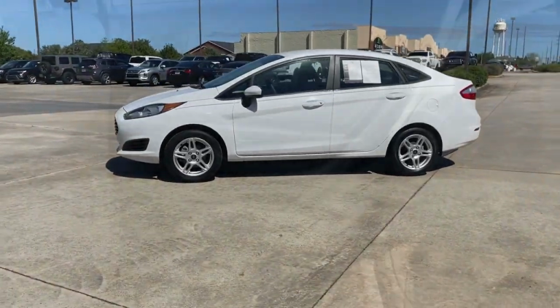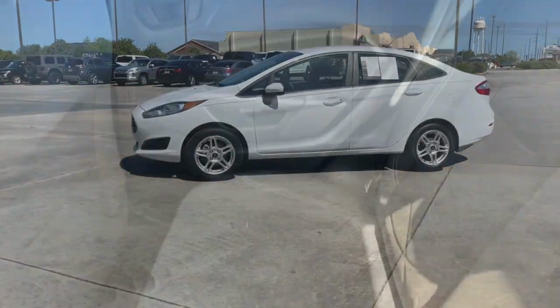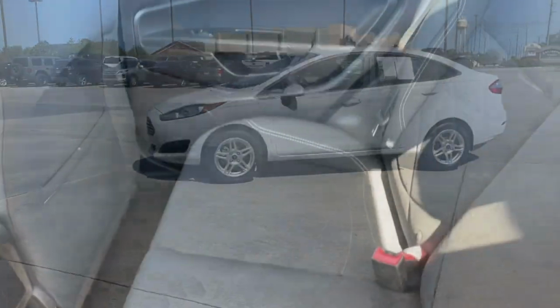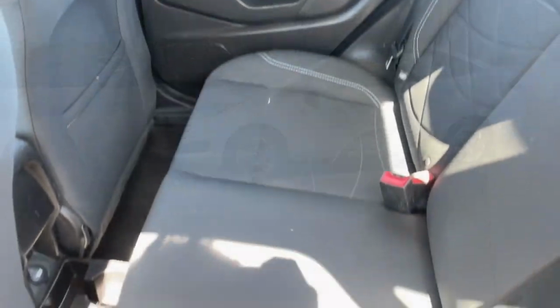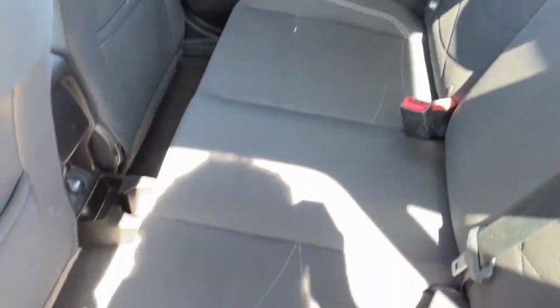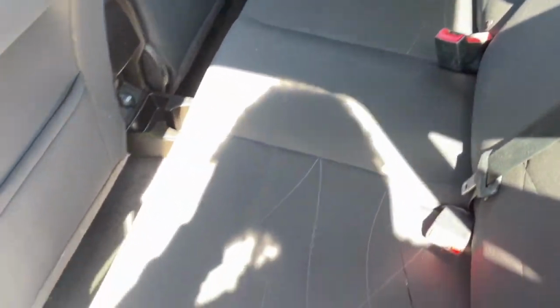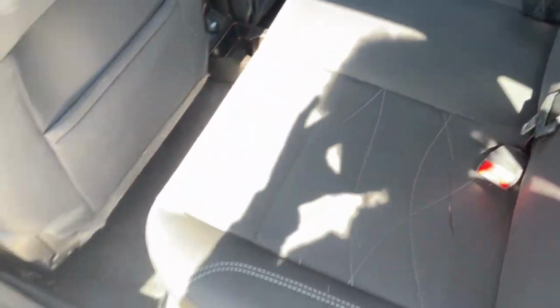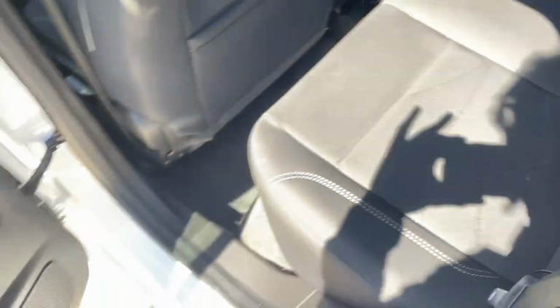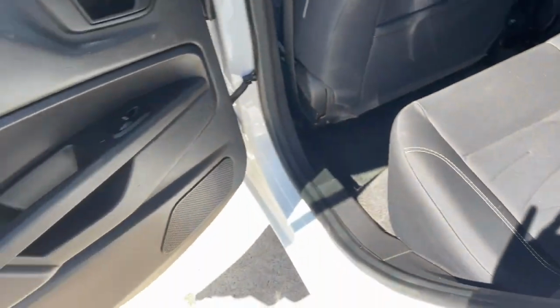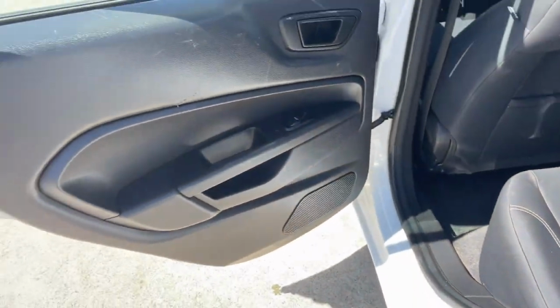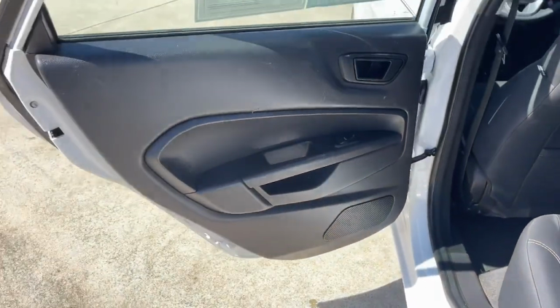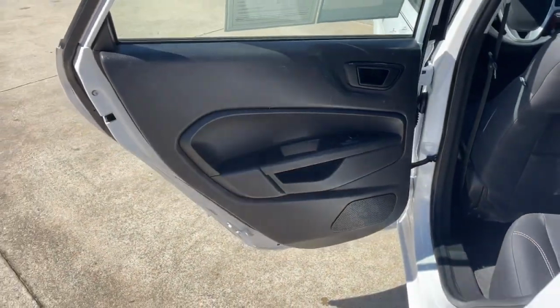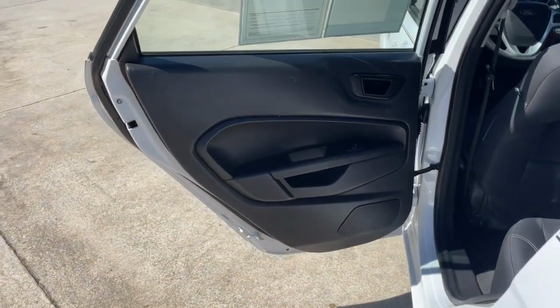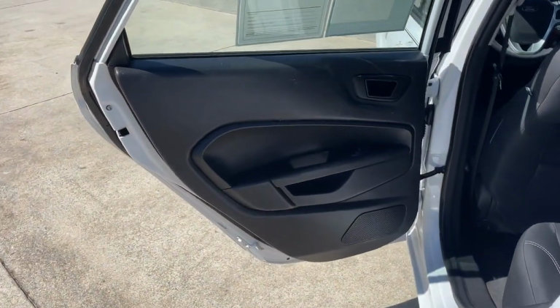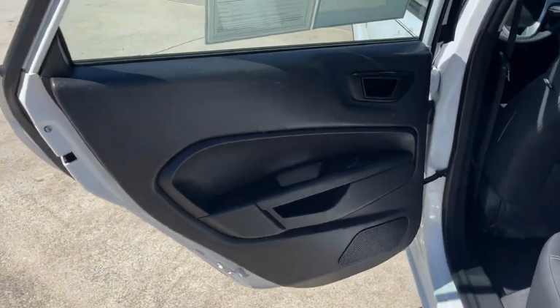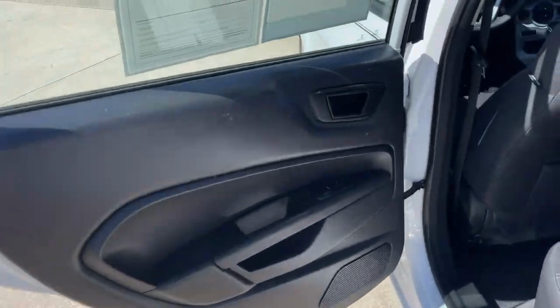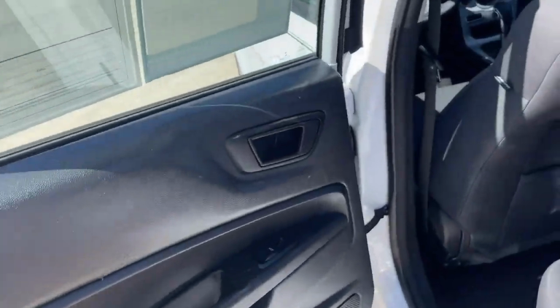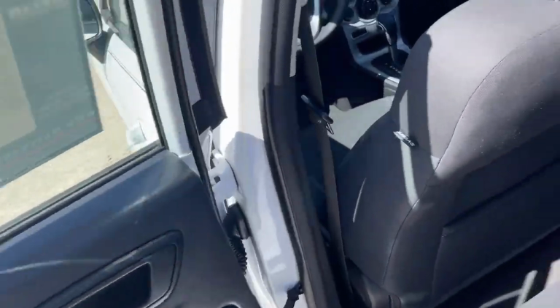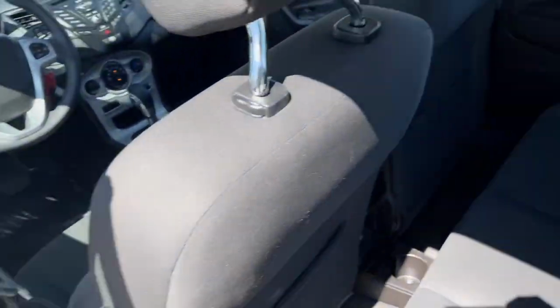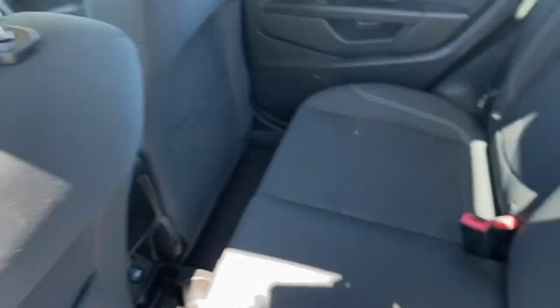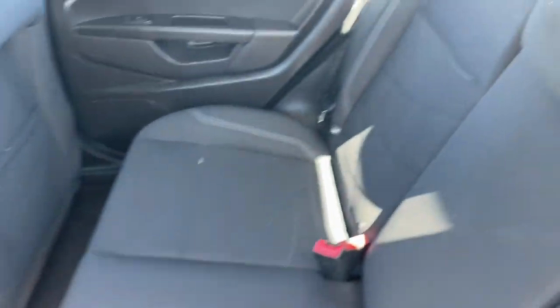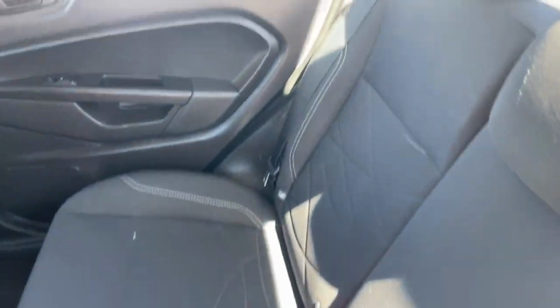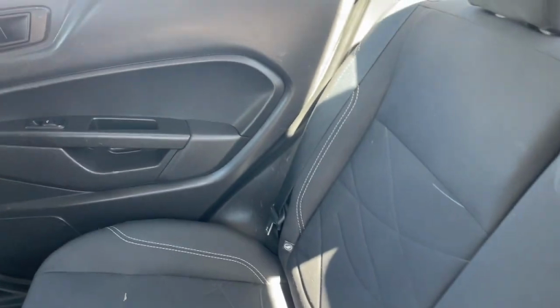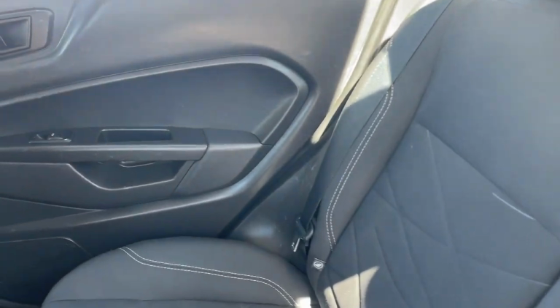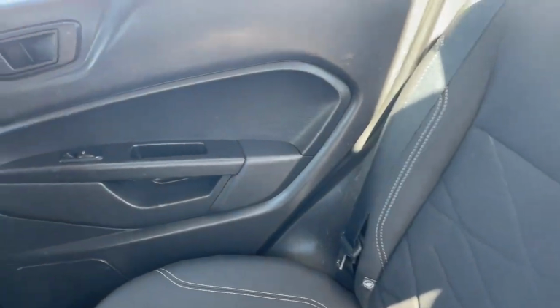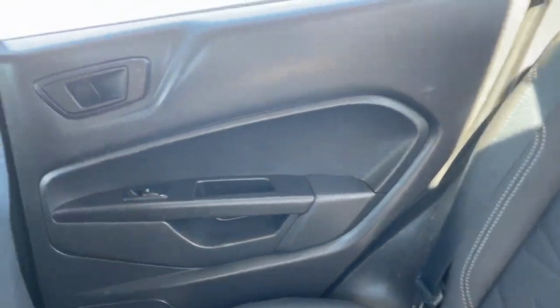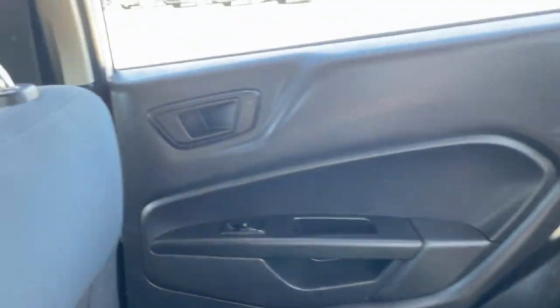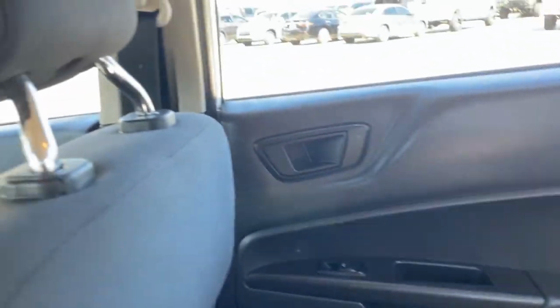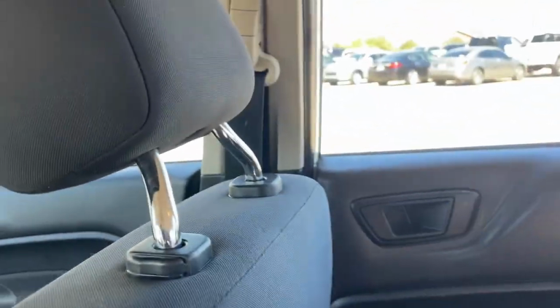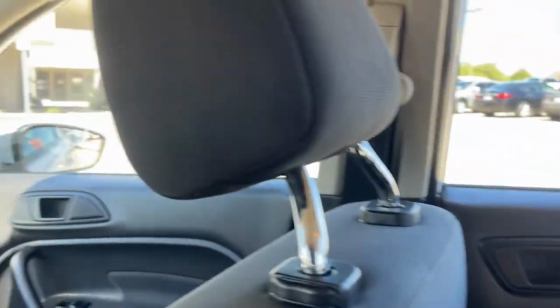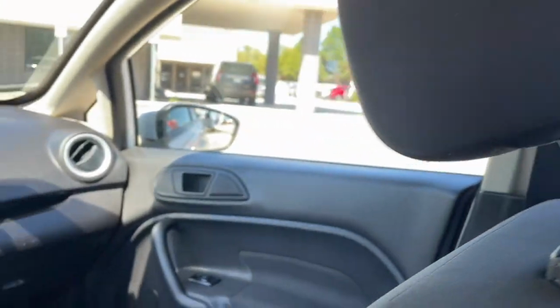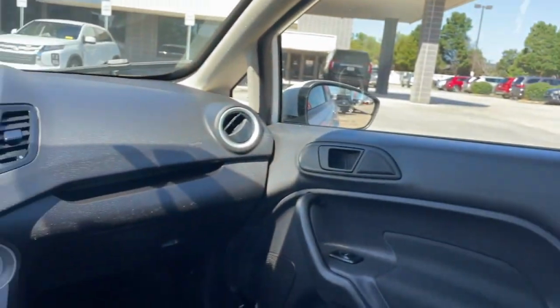These are just some of the great options this vehicle comes with: keyless entry, daytime running lights, bucket seats, and climate control.